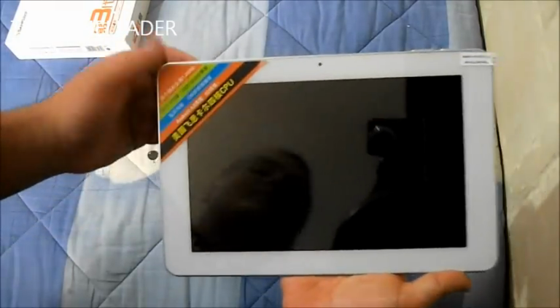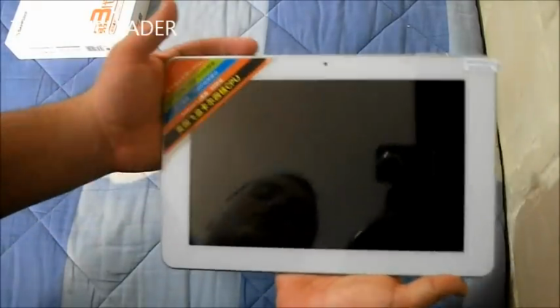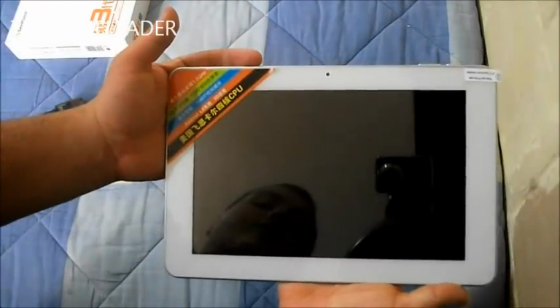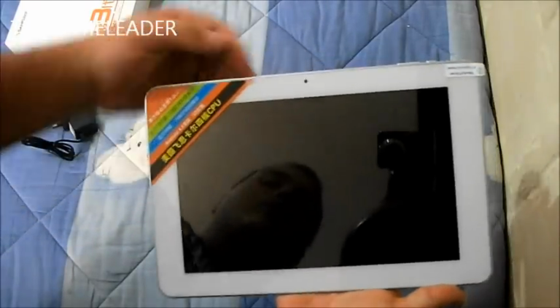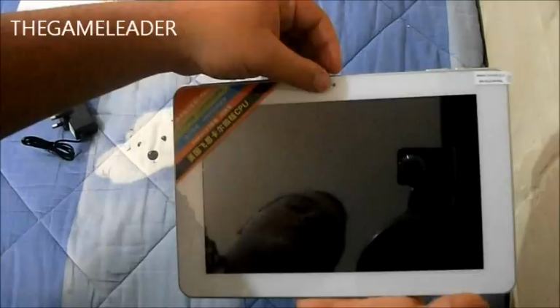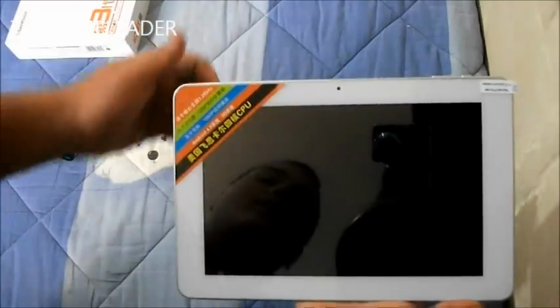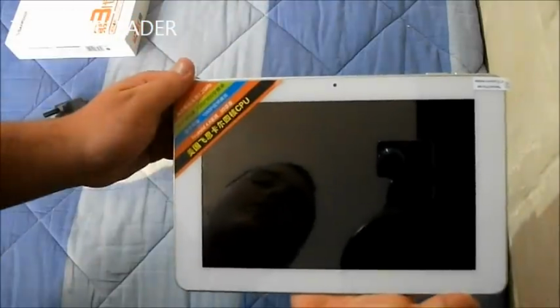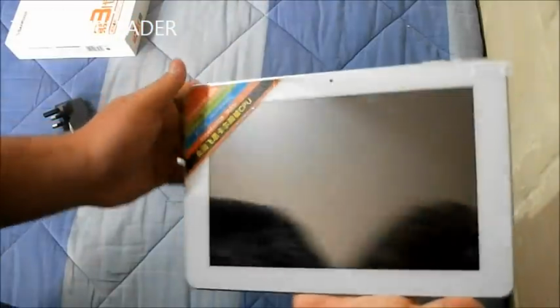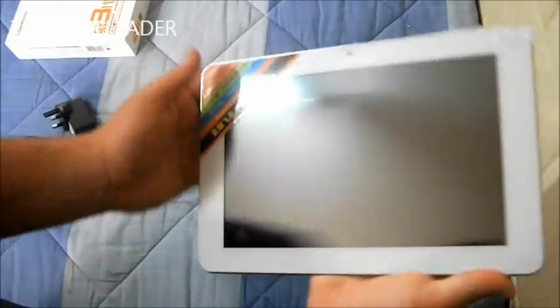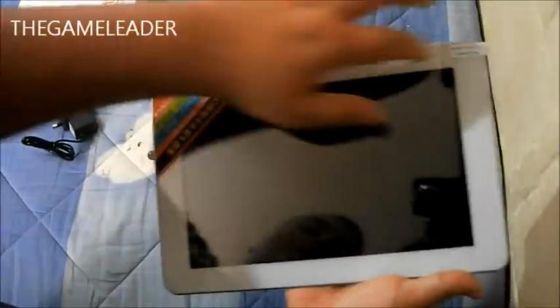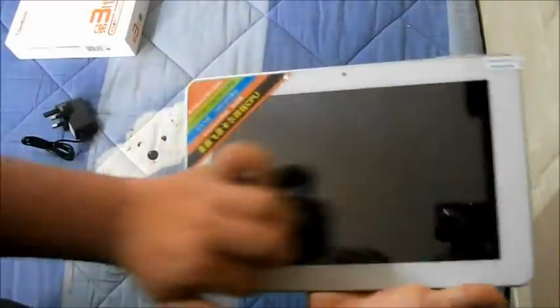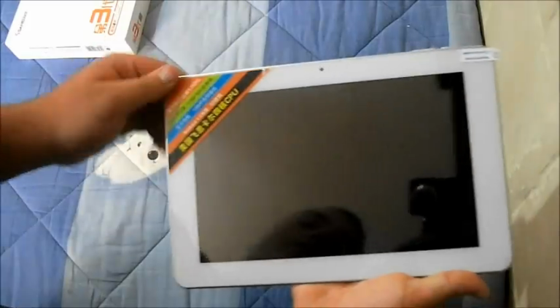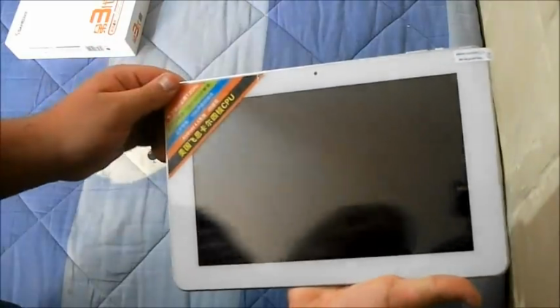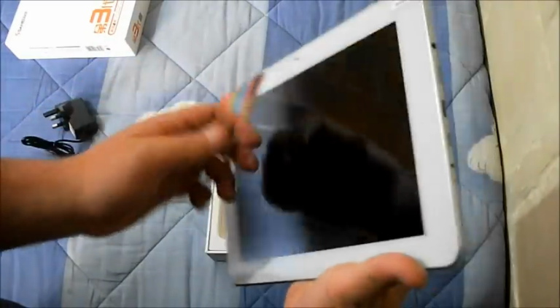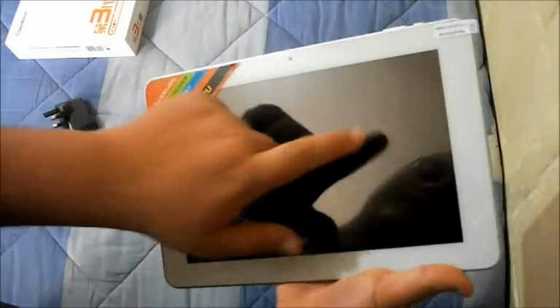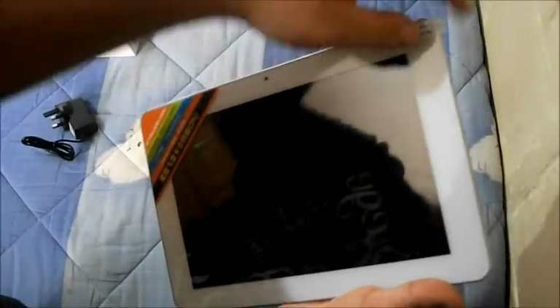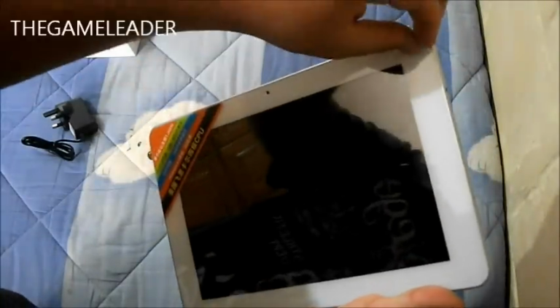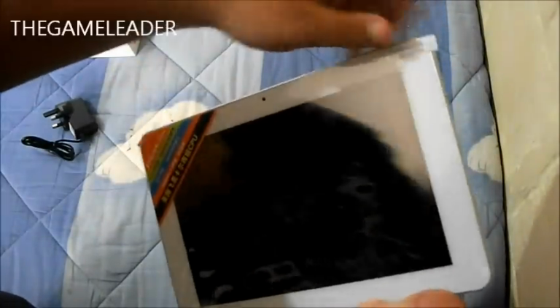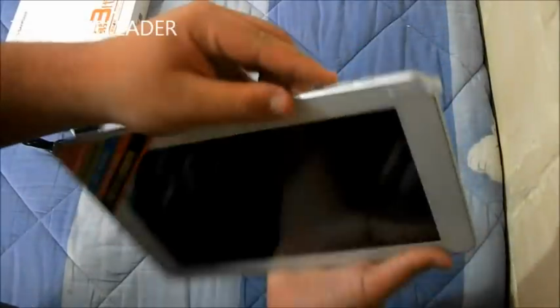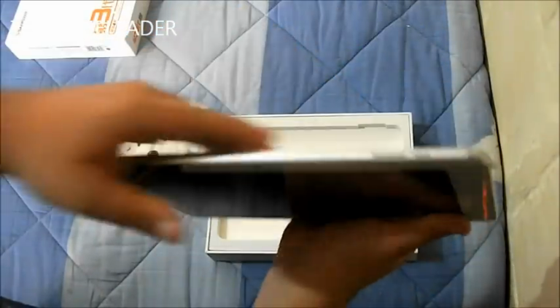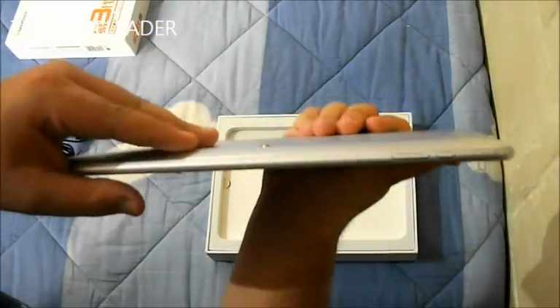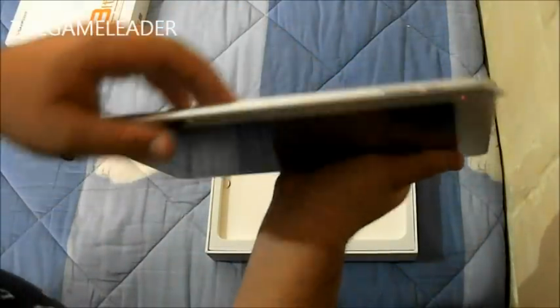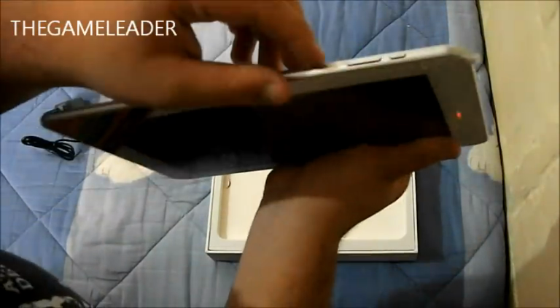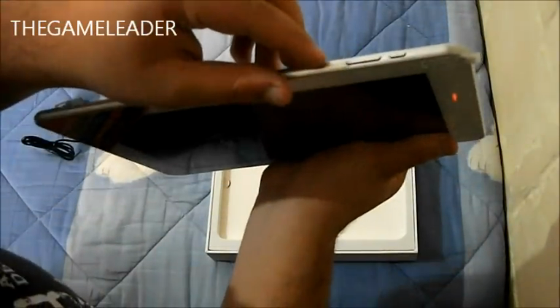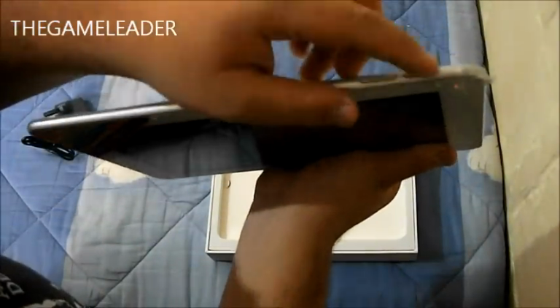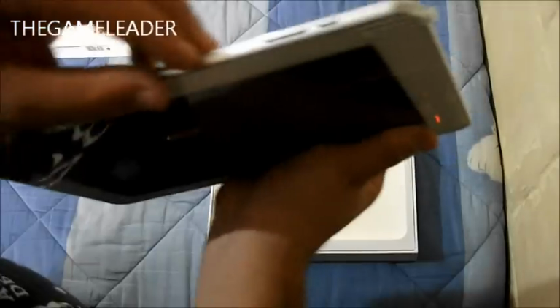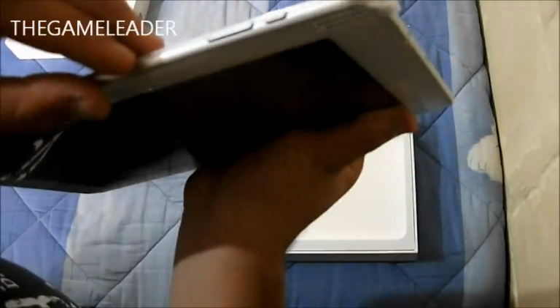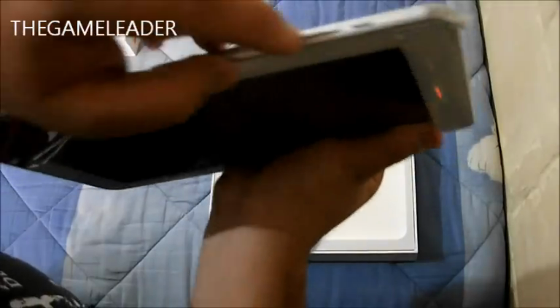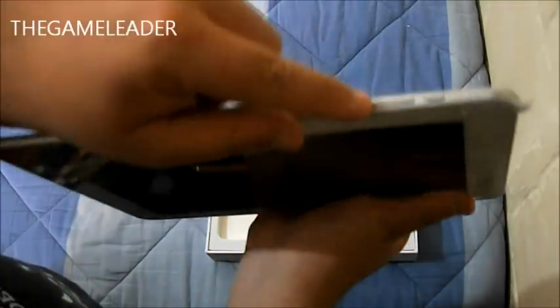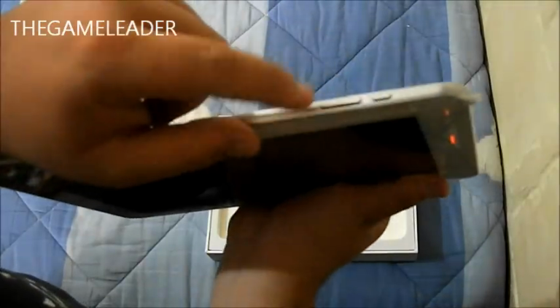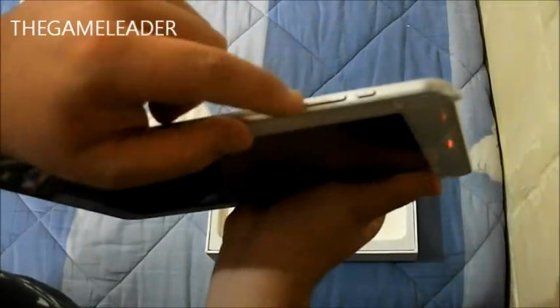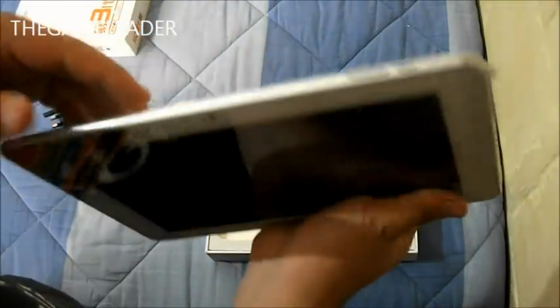This is a 10-inch, like I told you. You have a front camera over here, a 10-inch screen, and a screen protector. Take a look at the upper buttons: we have the power button, and I believe this is the volume button — minus and plus.